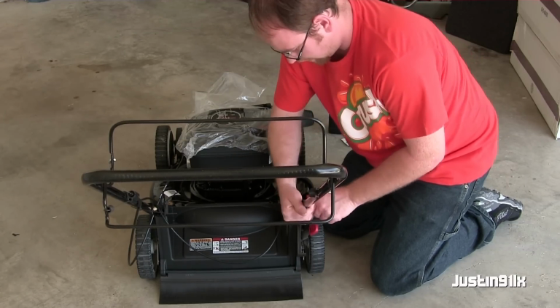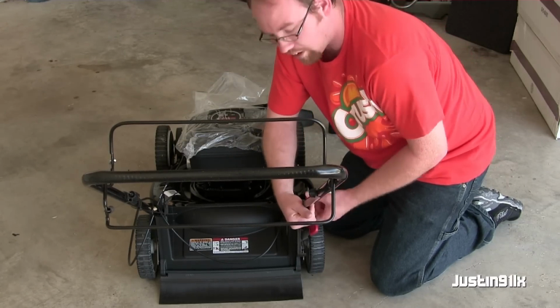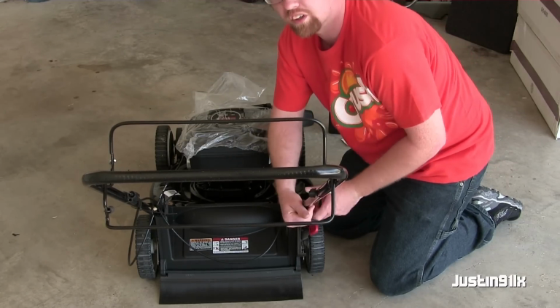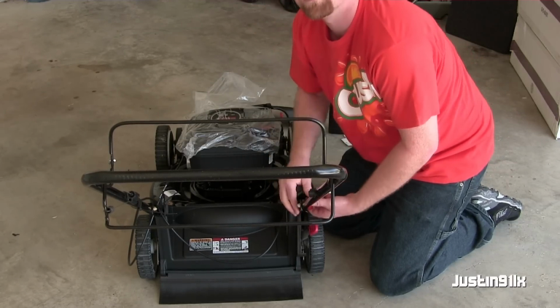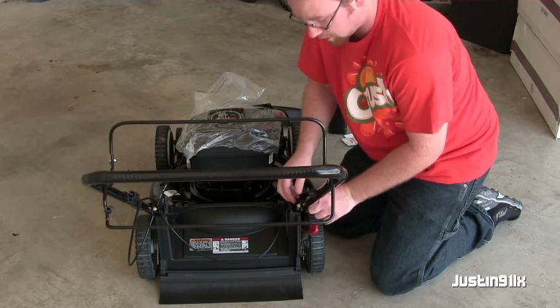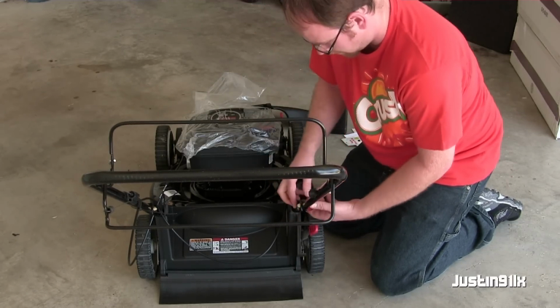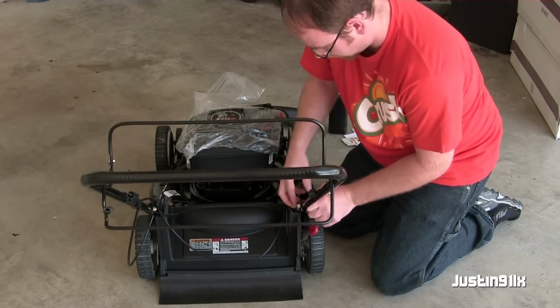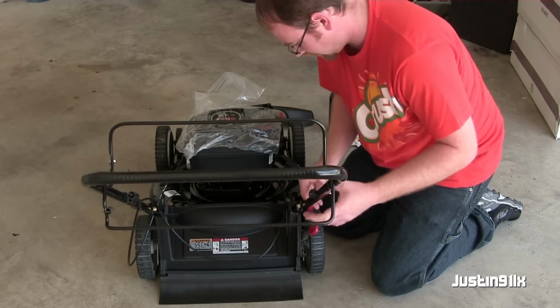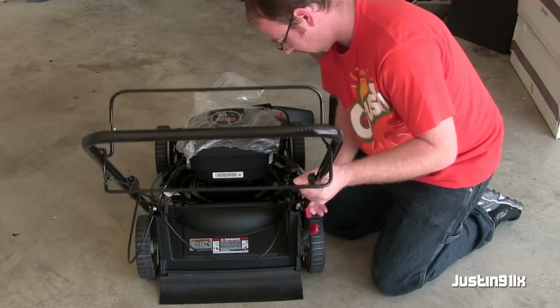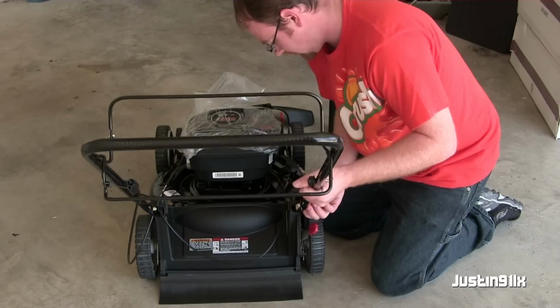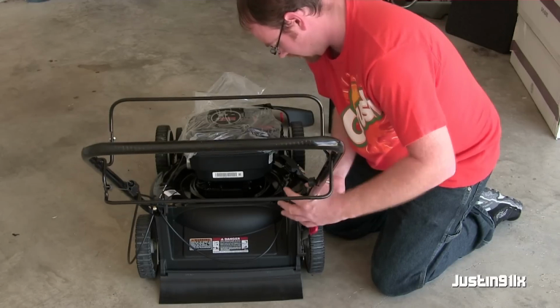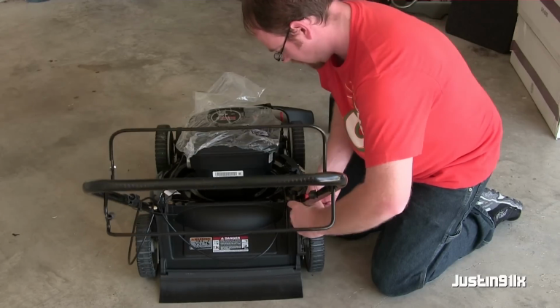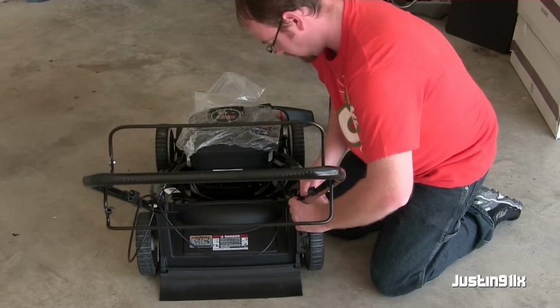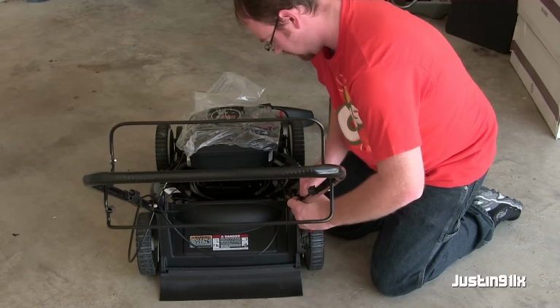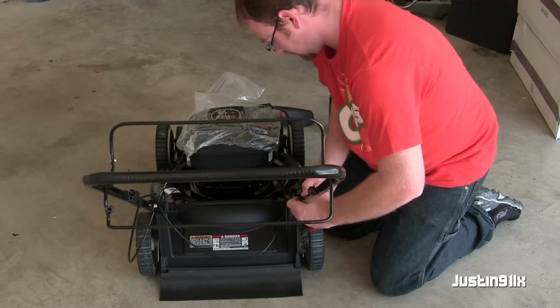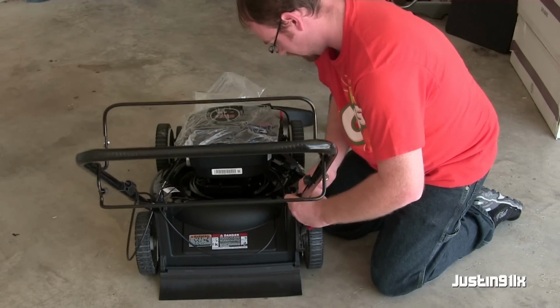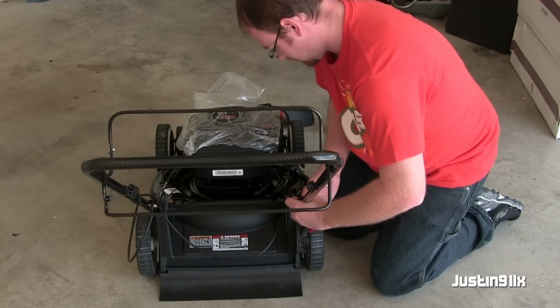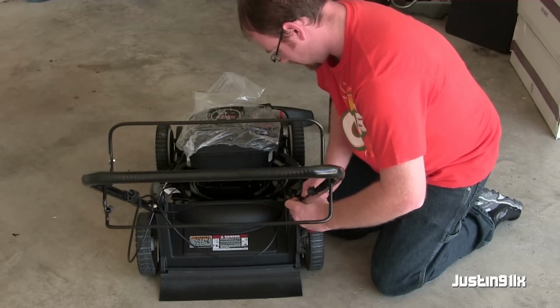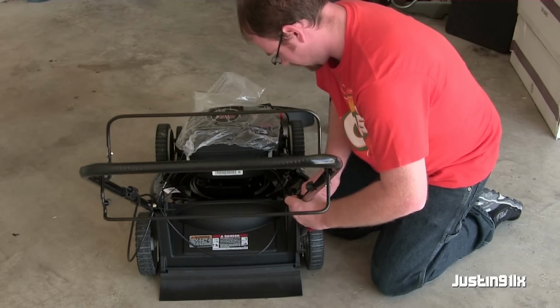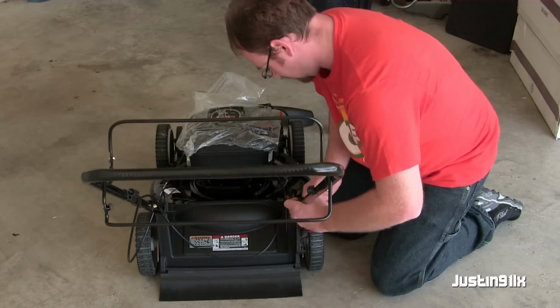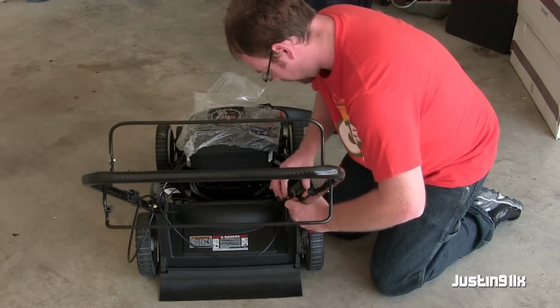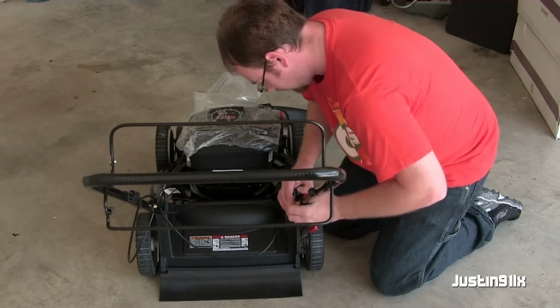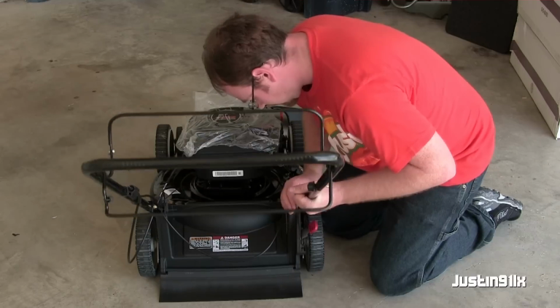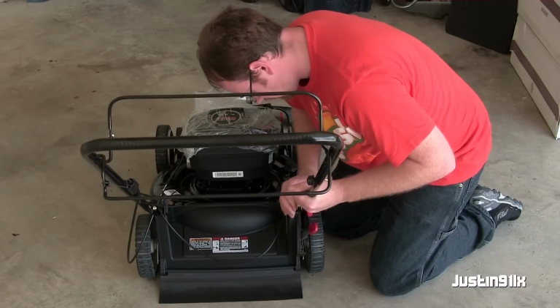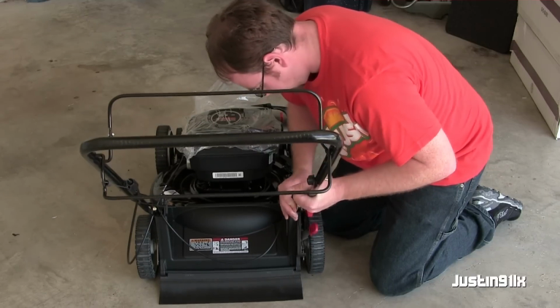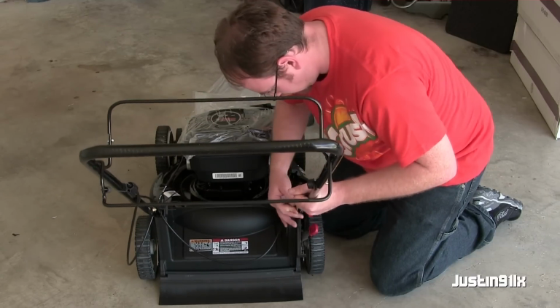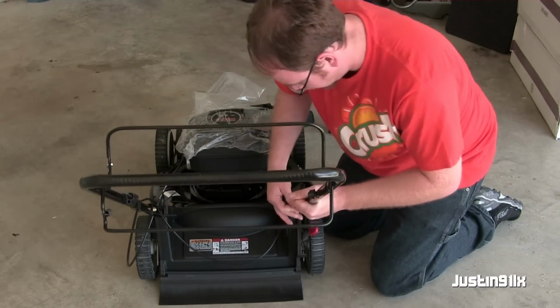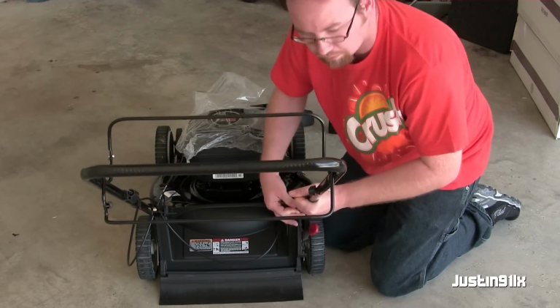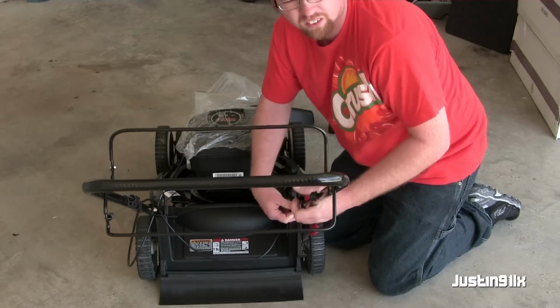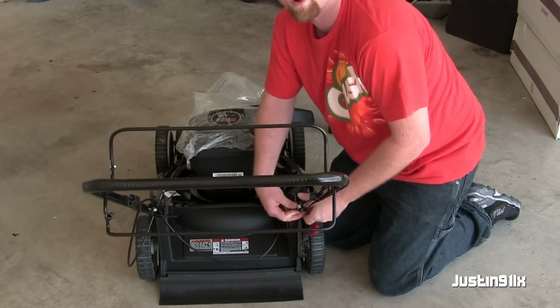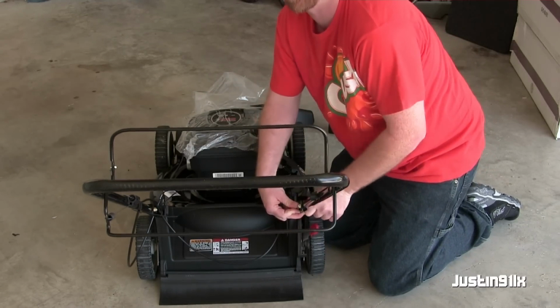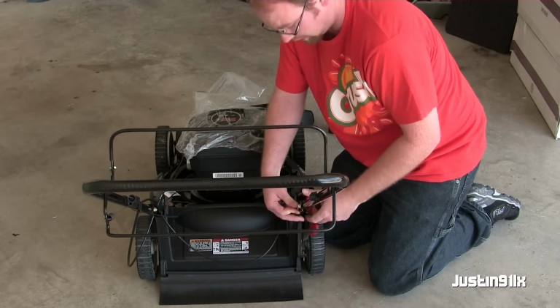I haven't owned a push mower for a long time. I've always been used to my little riders, but this yard is so small the rider is overkill.